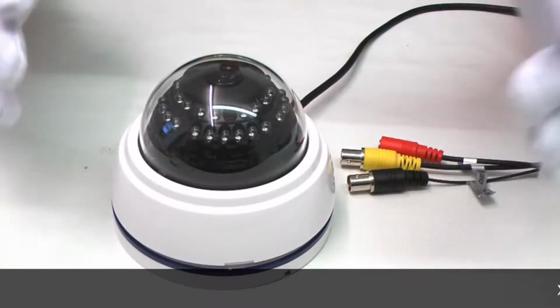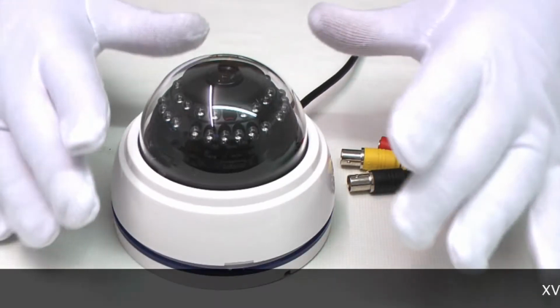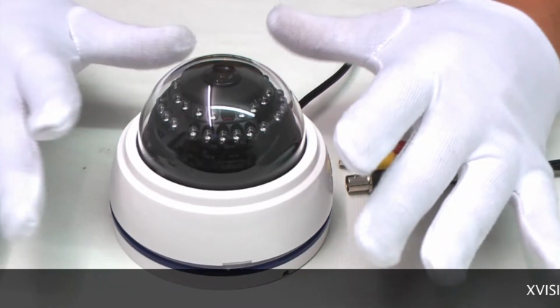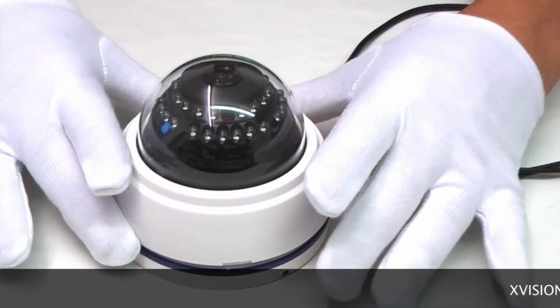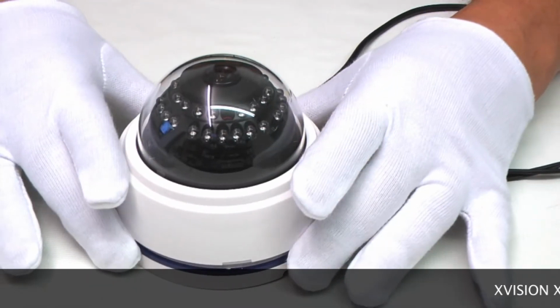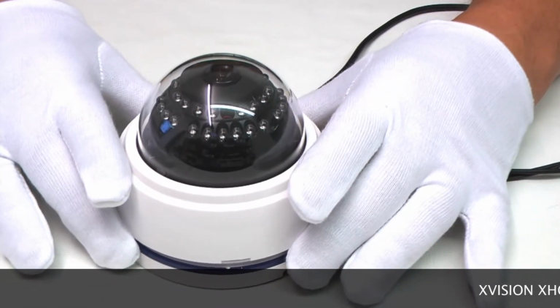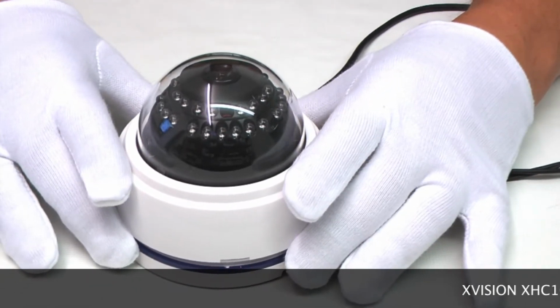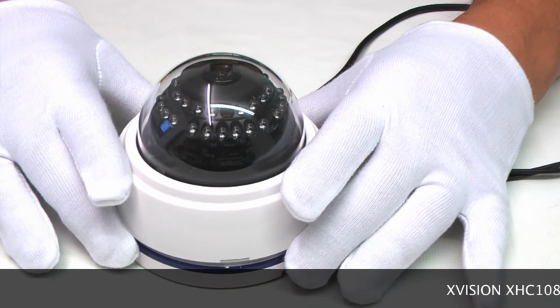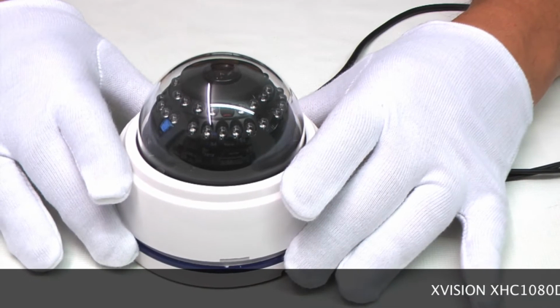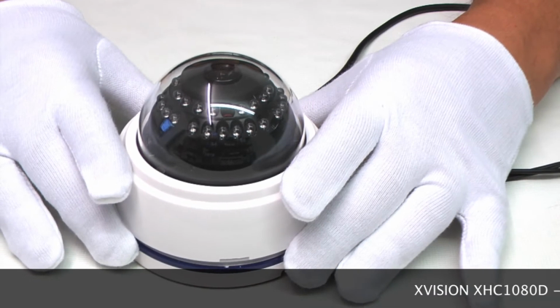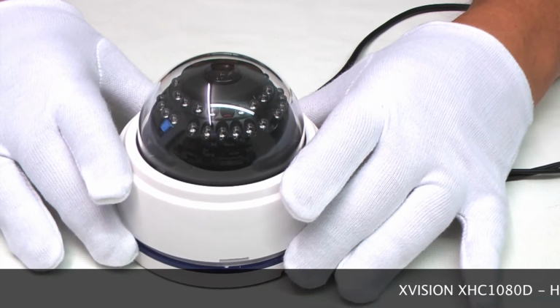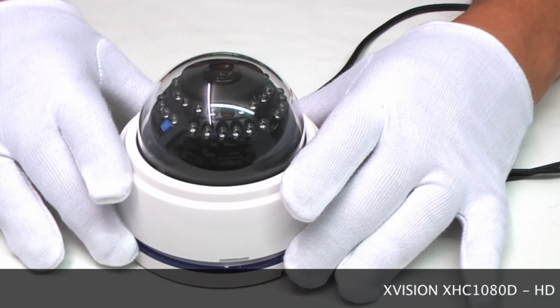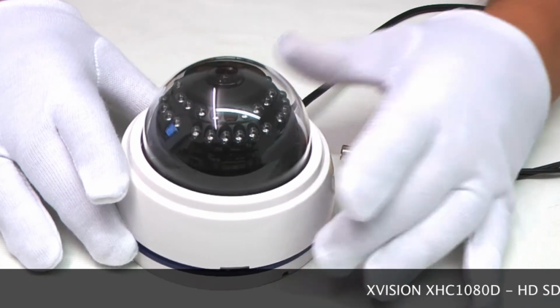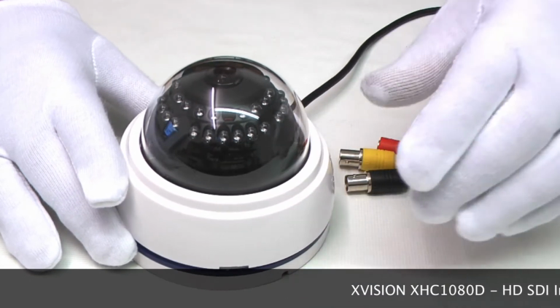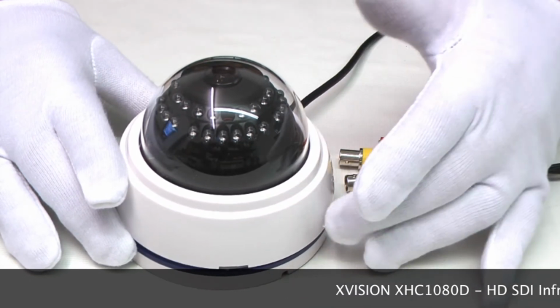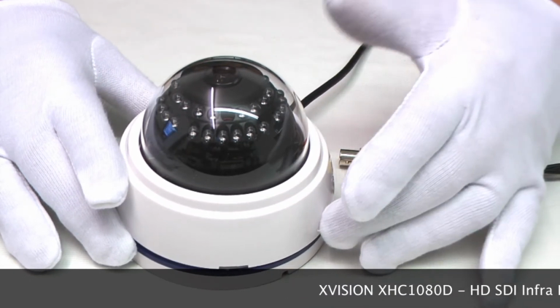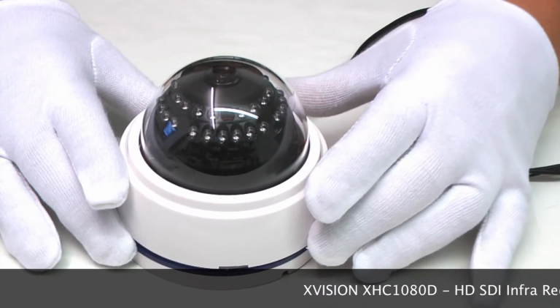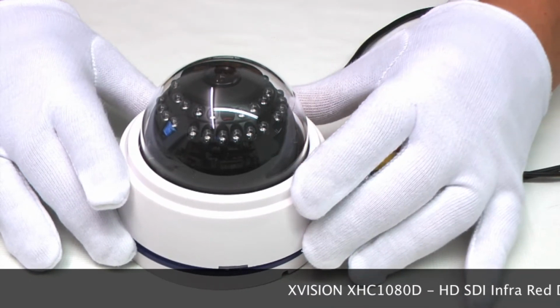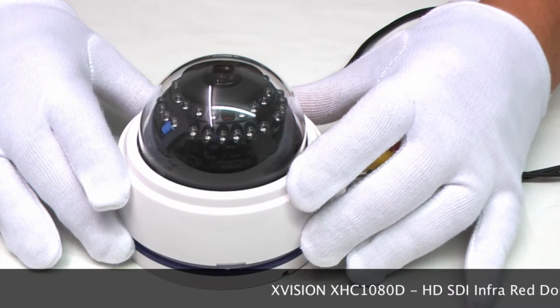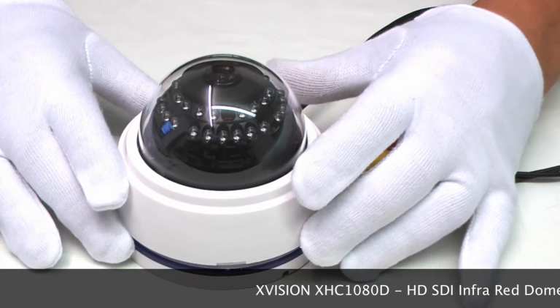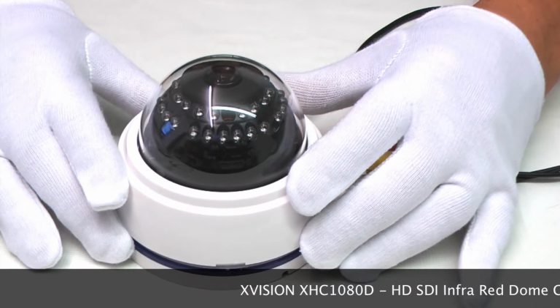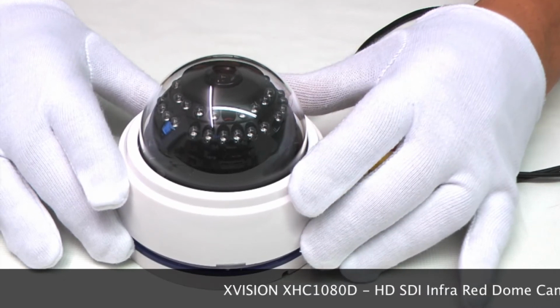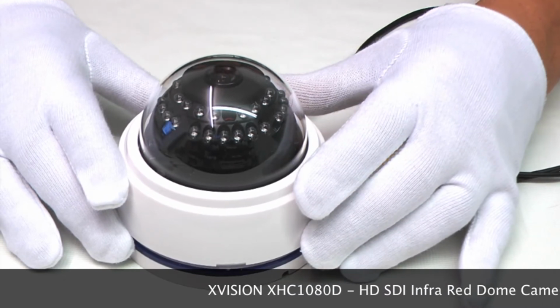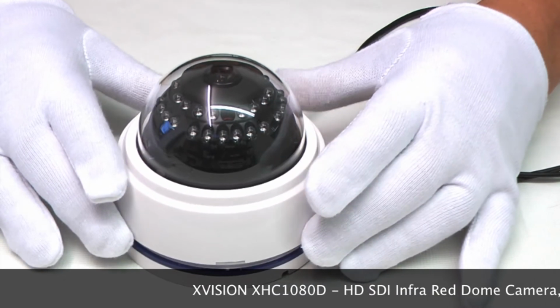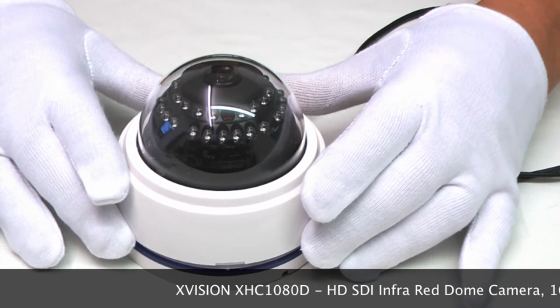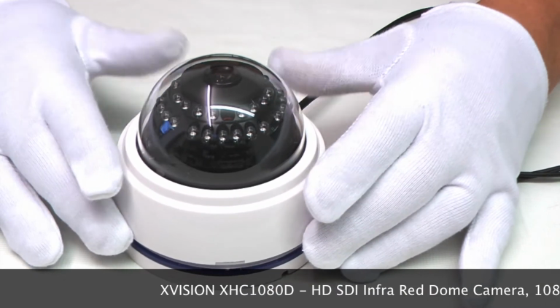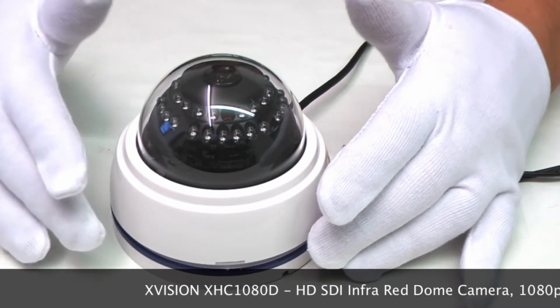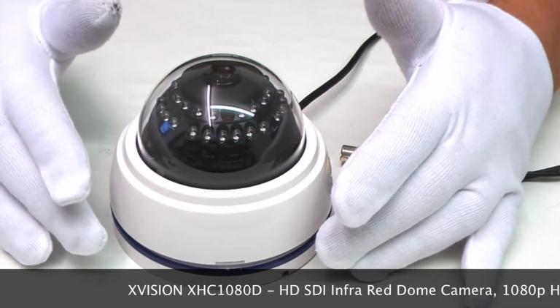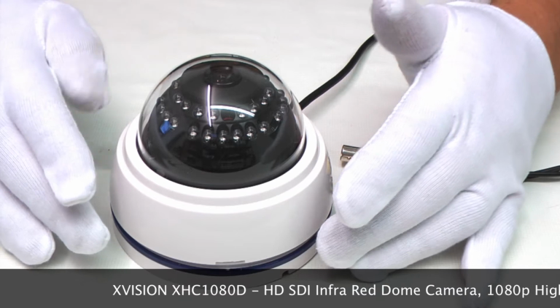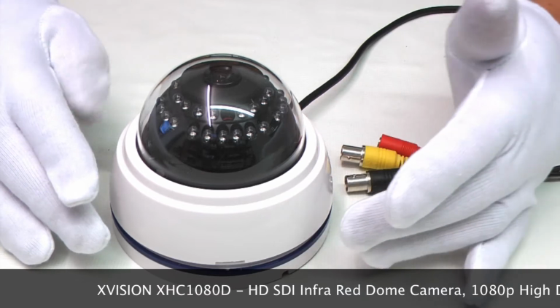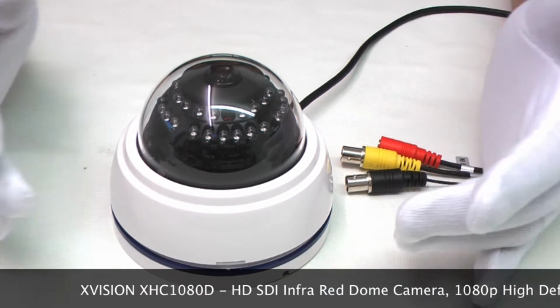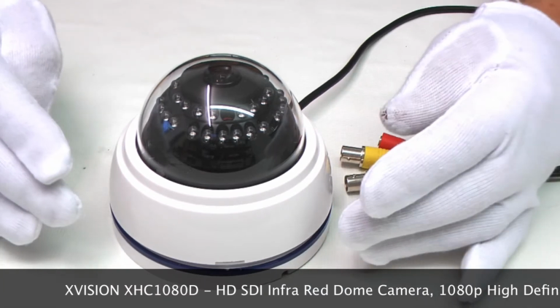This is a 1080p HD-SDI camera, so you get full high definition images using standard coax cable. It's a plastic case camera, so it's only to be used inside — perfect for home use or office or retail etc.